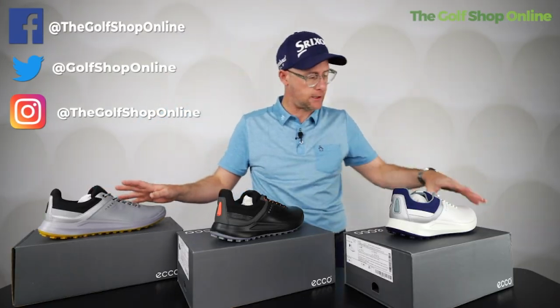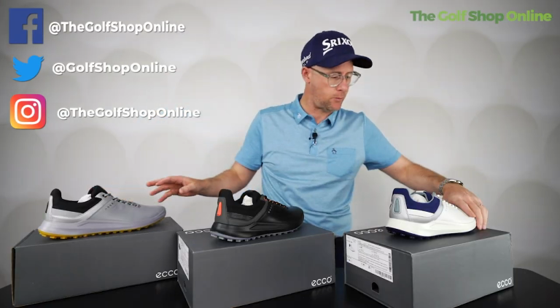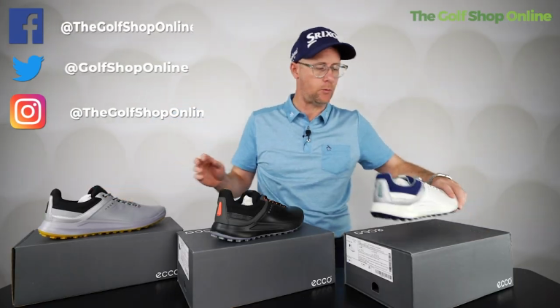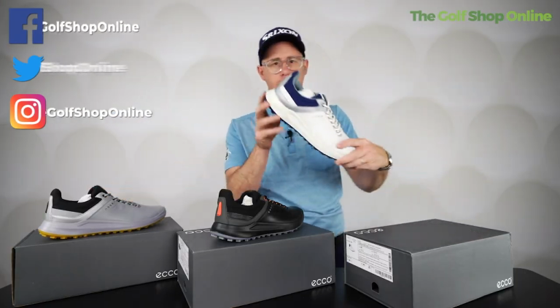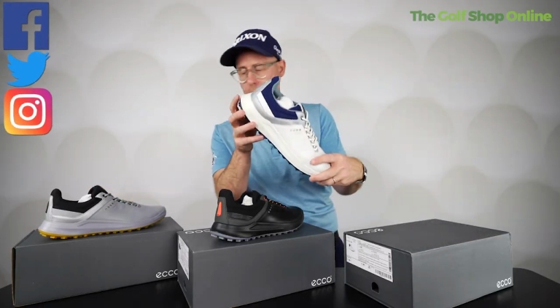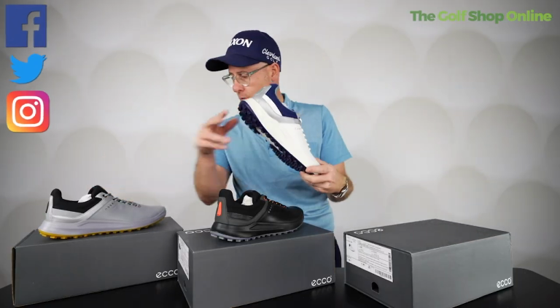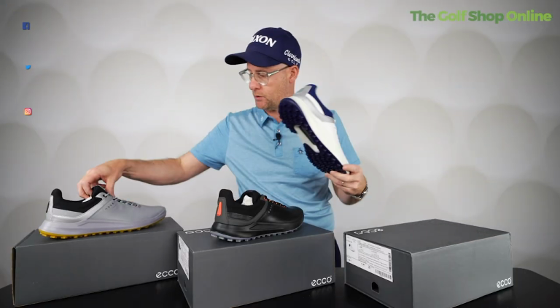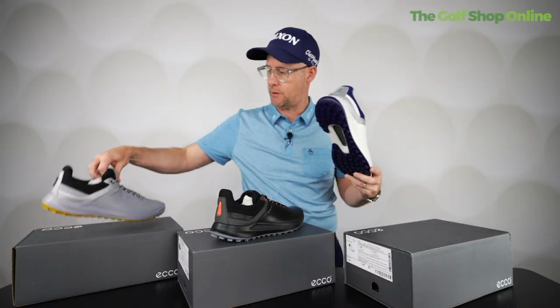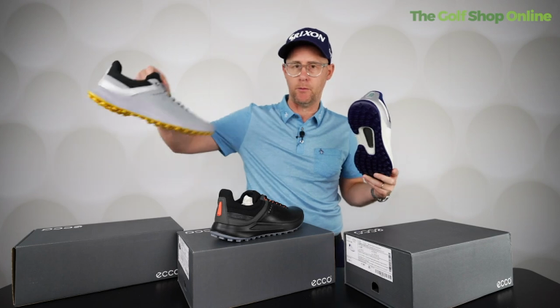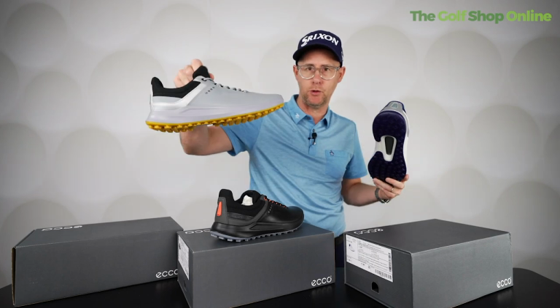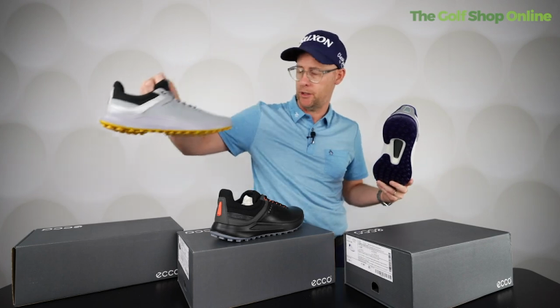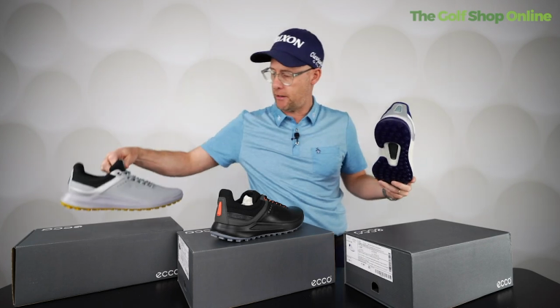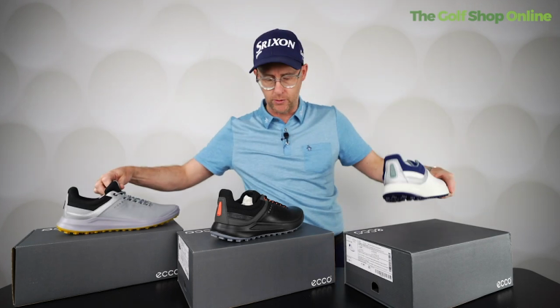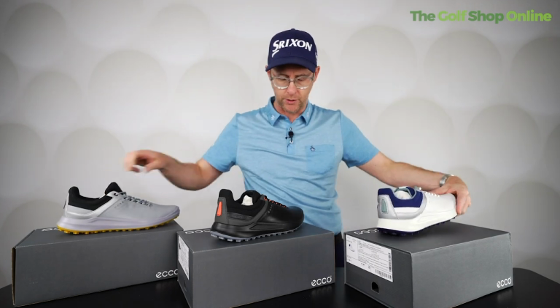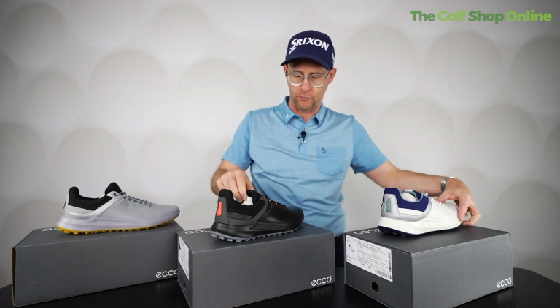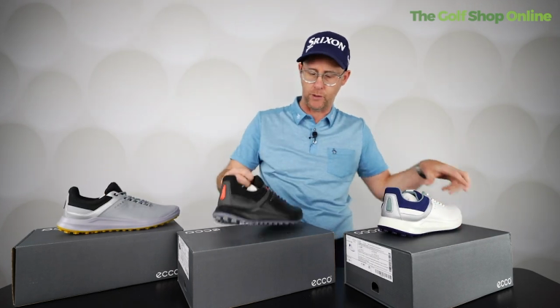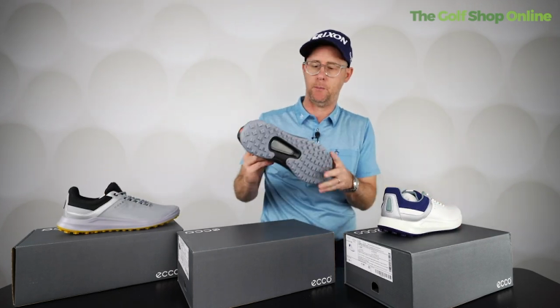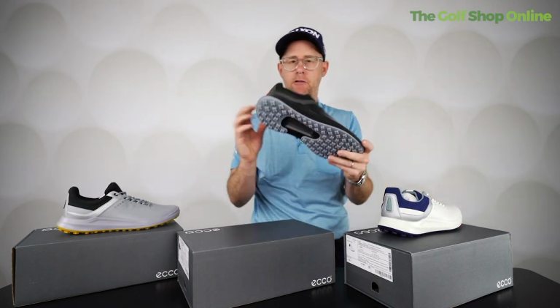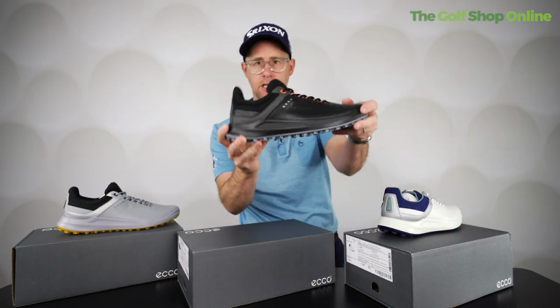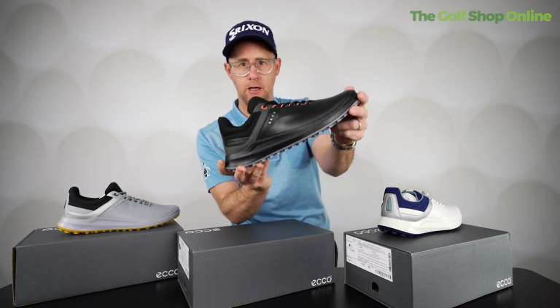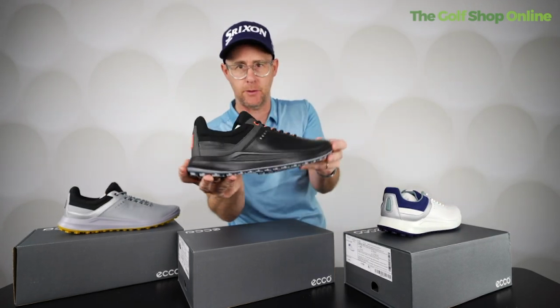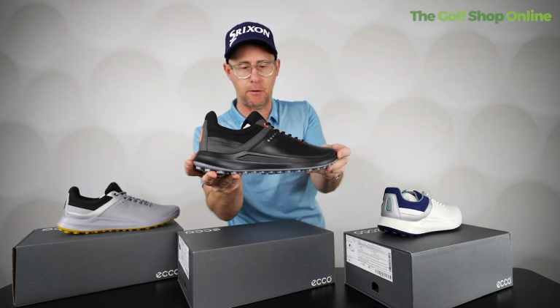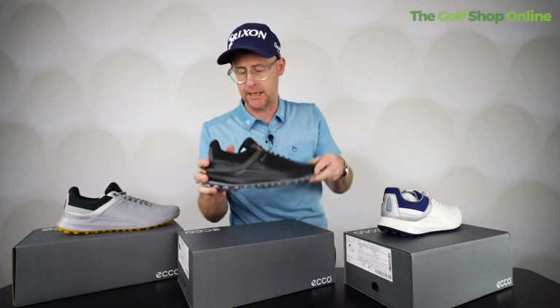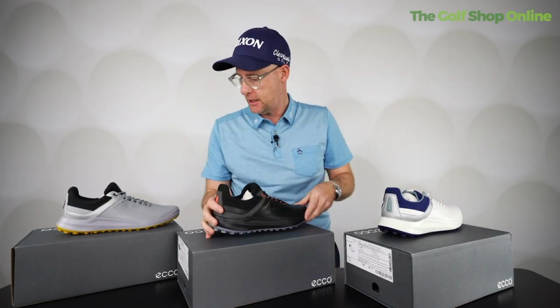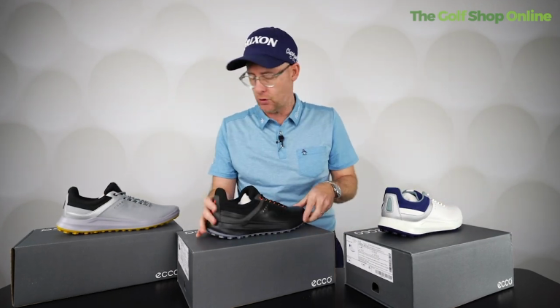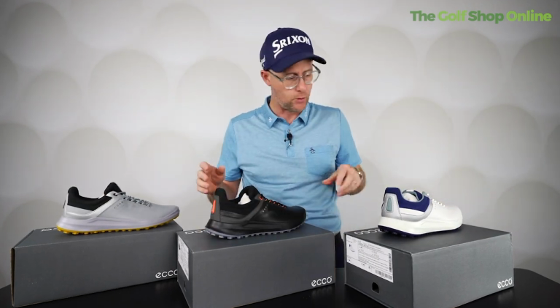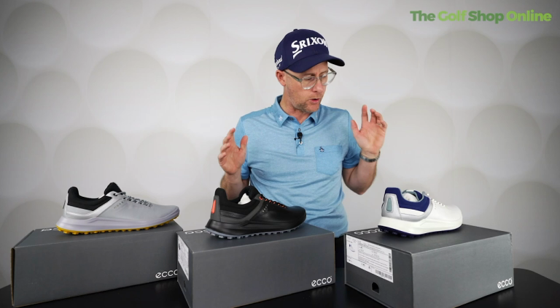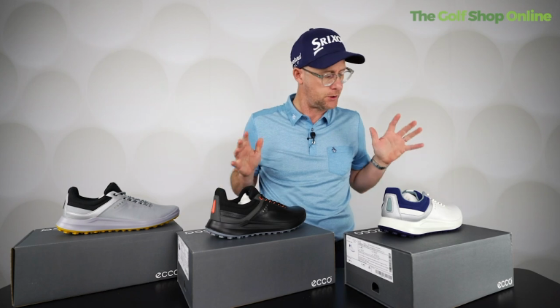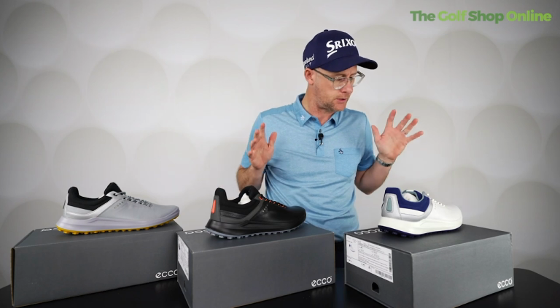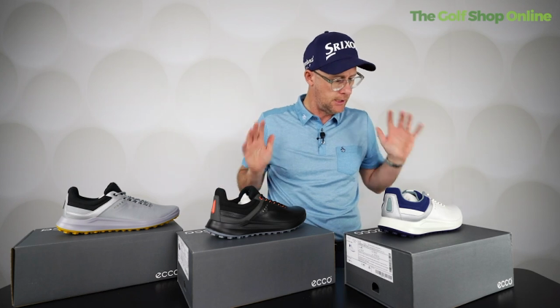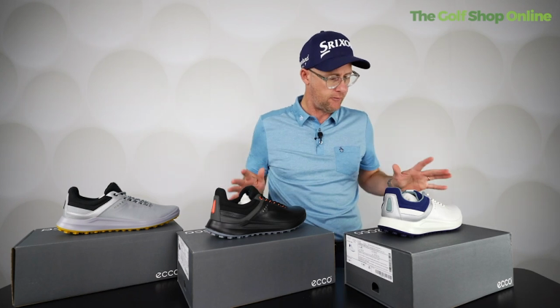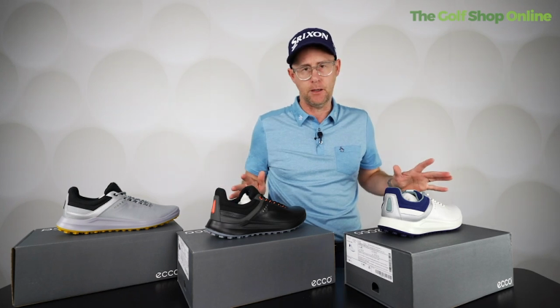Available in three different colorways: if you want the white and blue, or something a little more neutral in the gray, or you want to go for the winter pair in the black — you've got your options available.